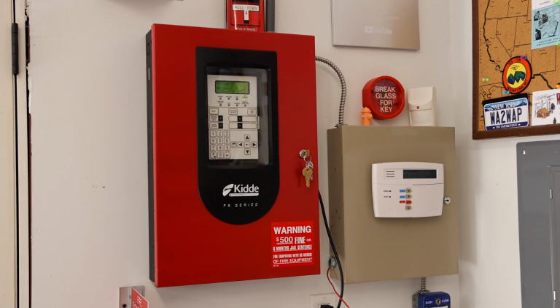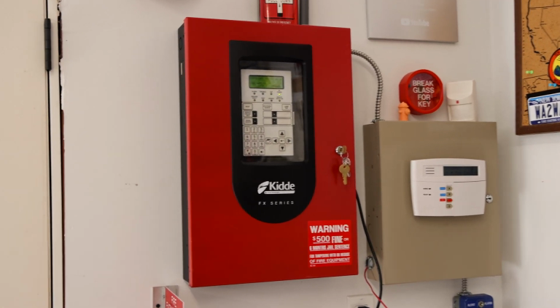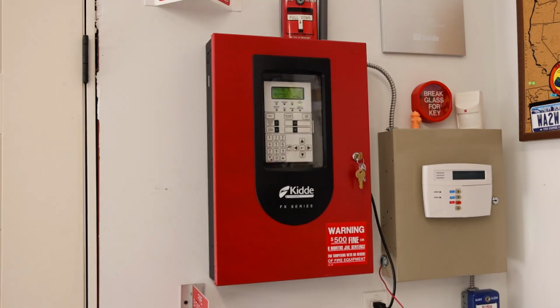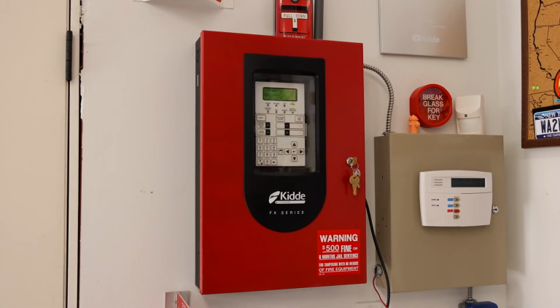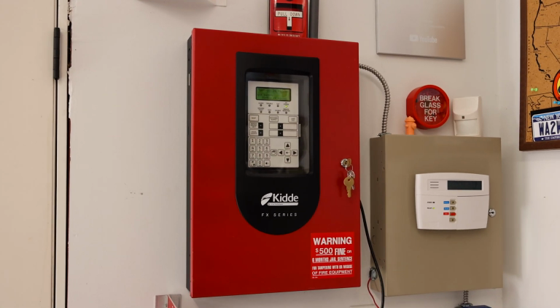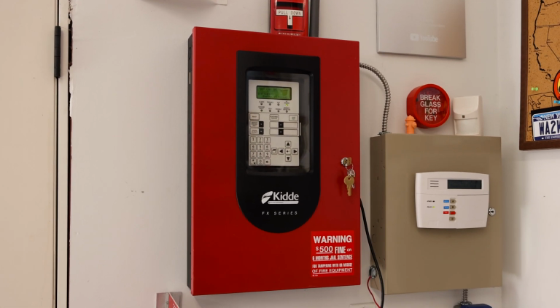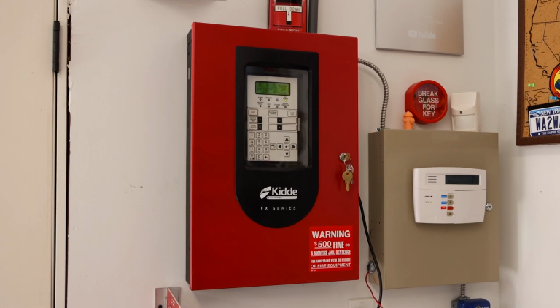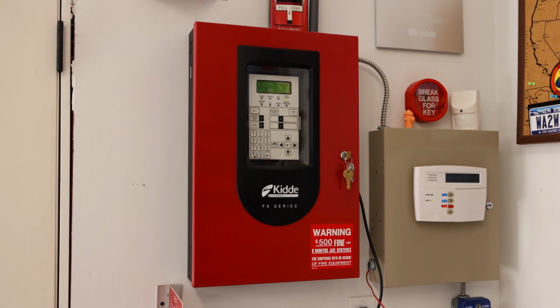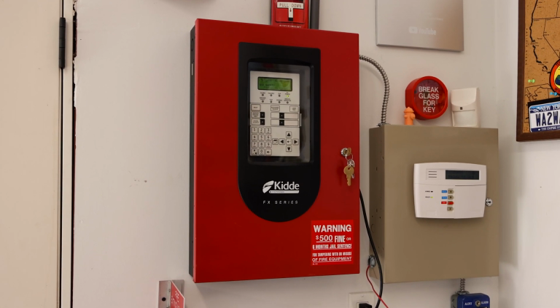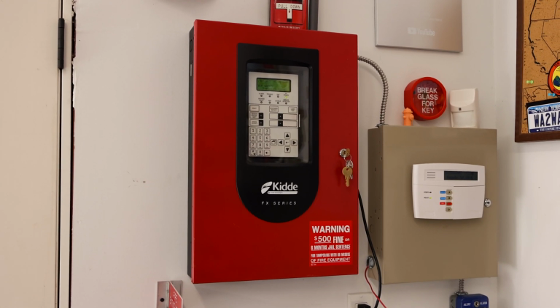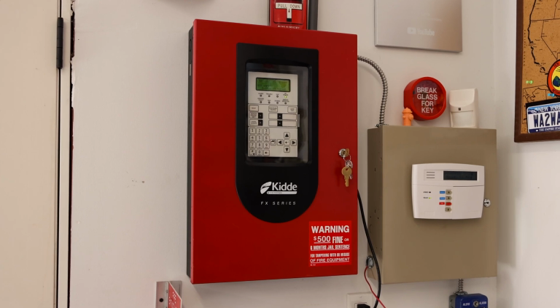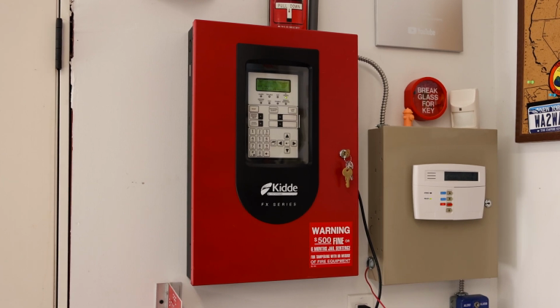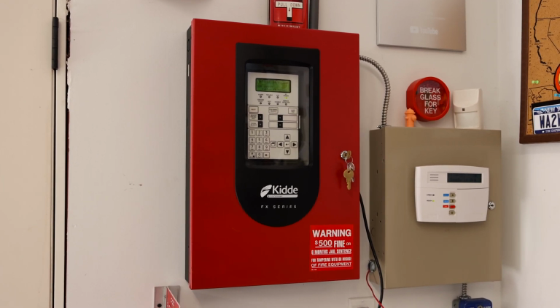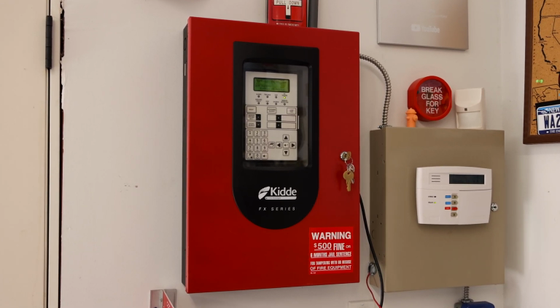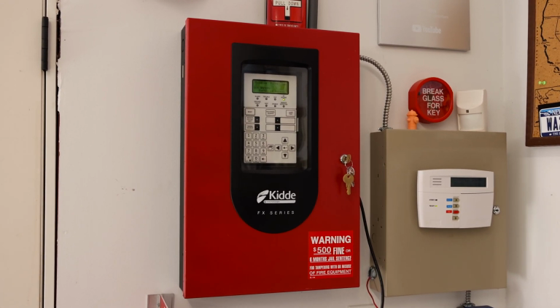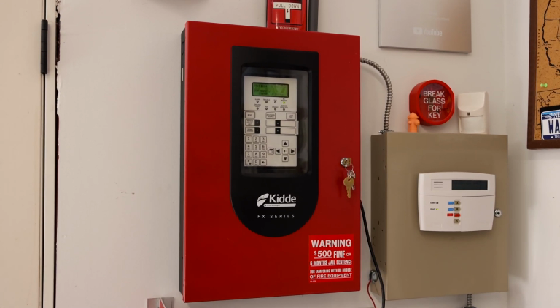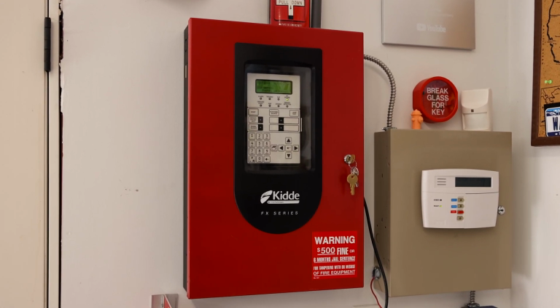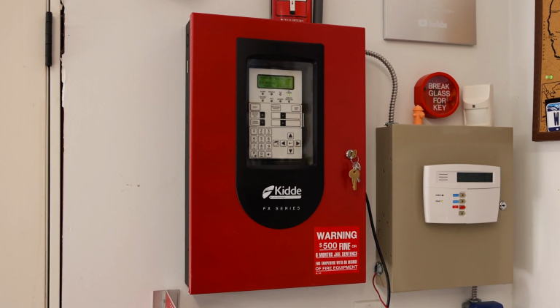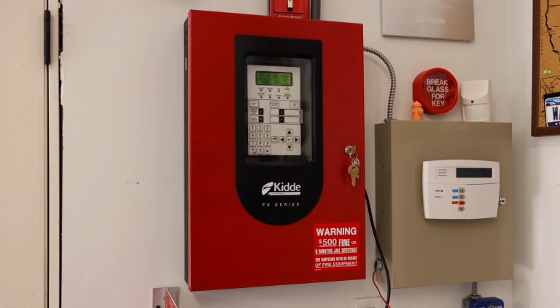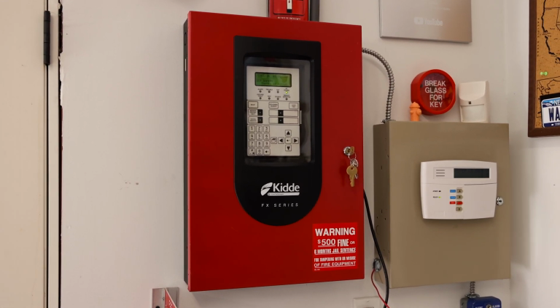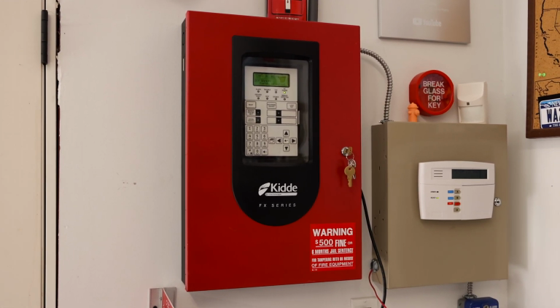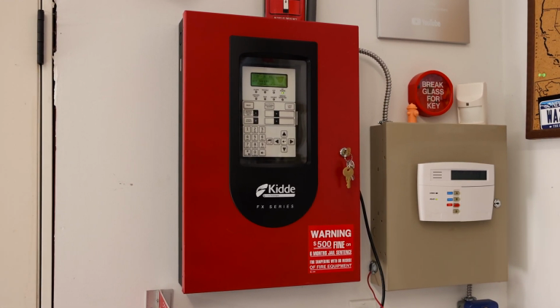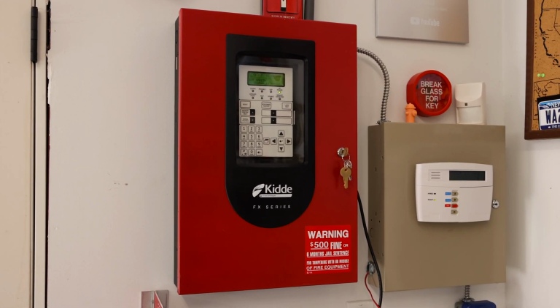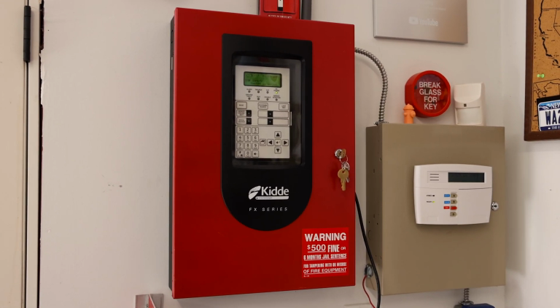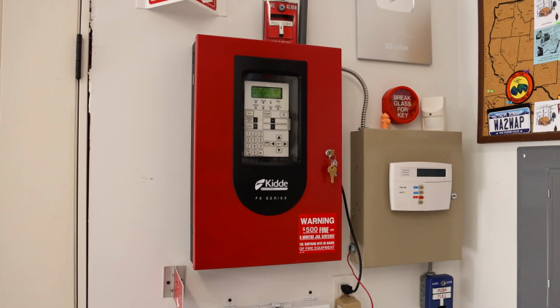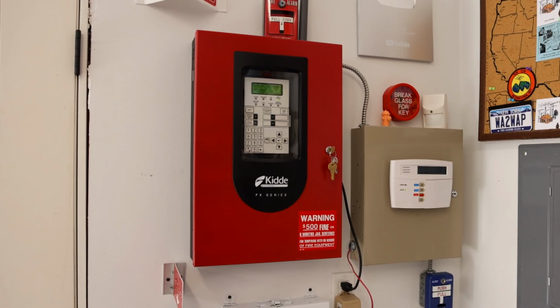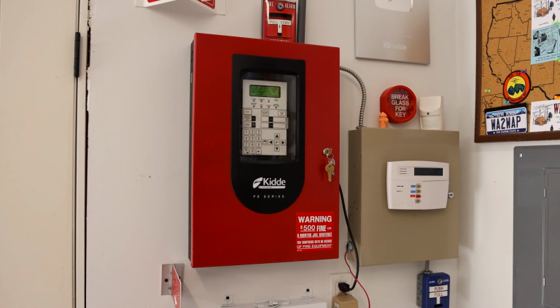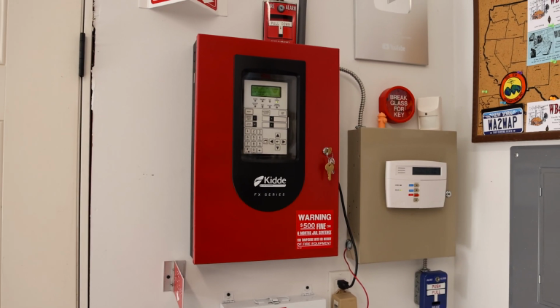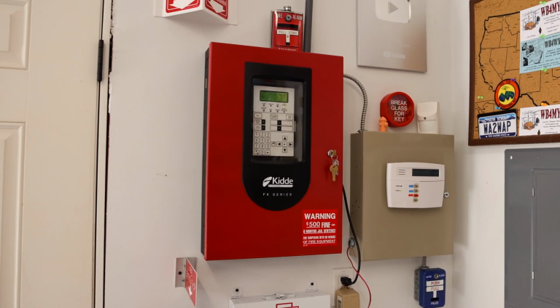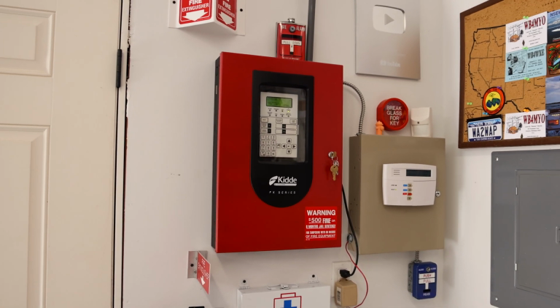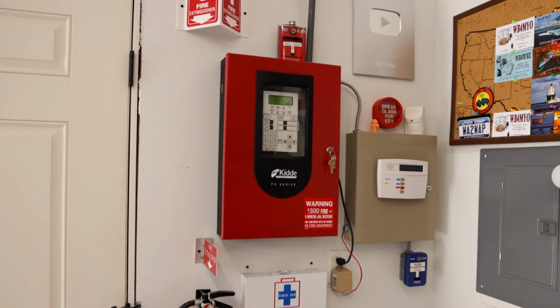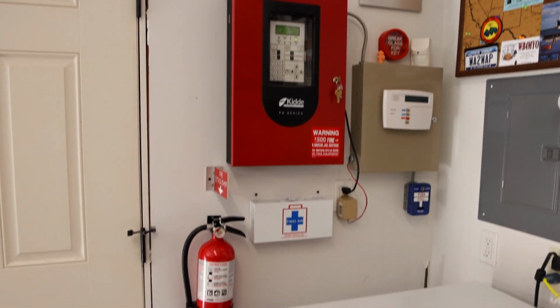This right here is the Kitta FX-64 fire alarm control panel — the heart of the fire alarm system. There is one small change with it, and that is with the wiring, which I will show you a little bit later on in the test.